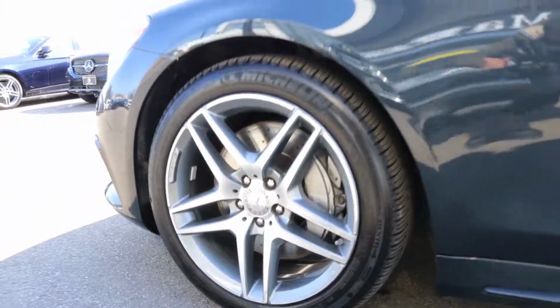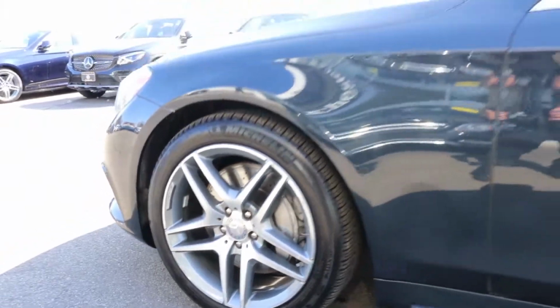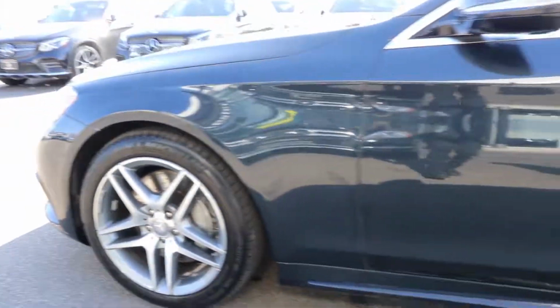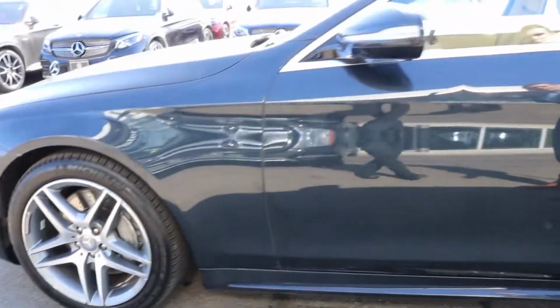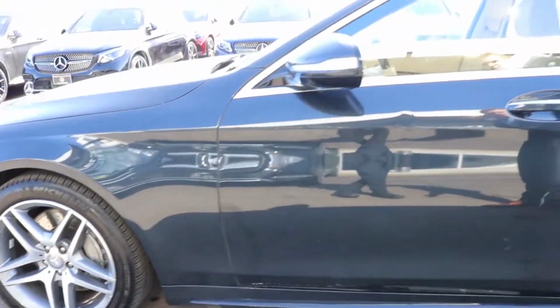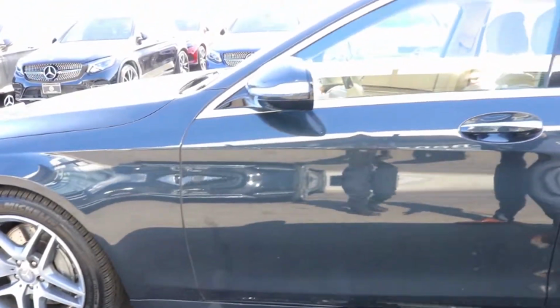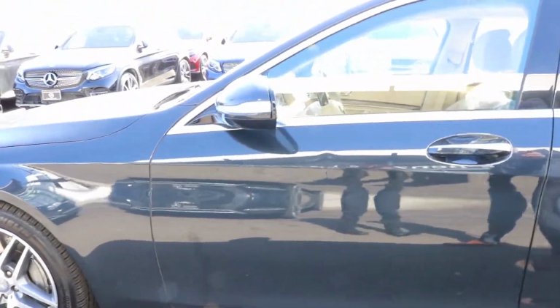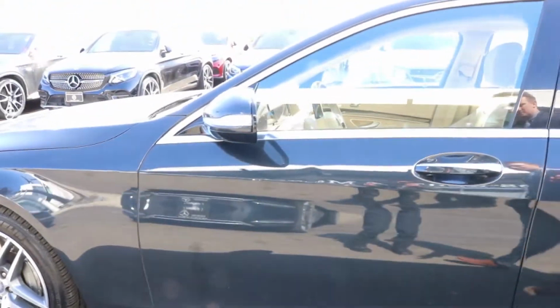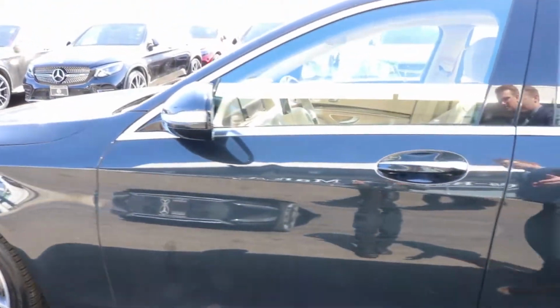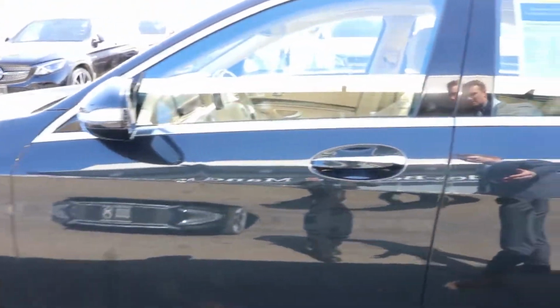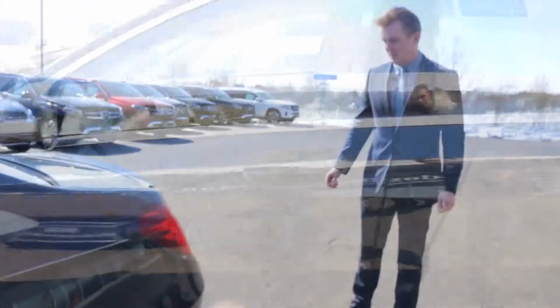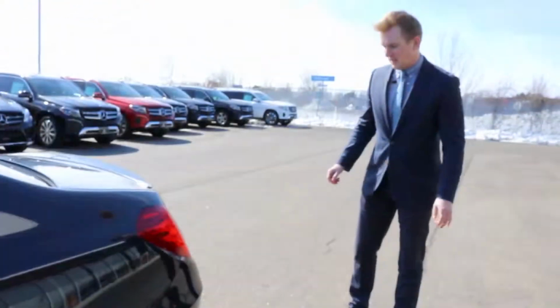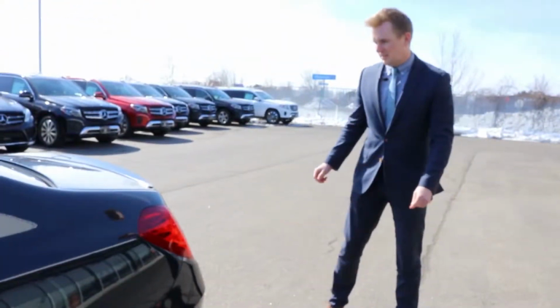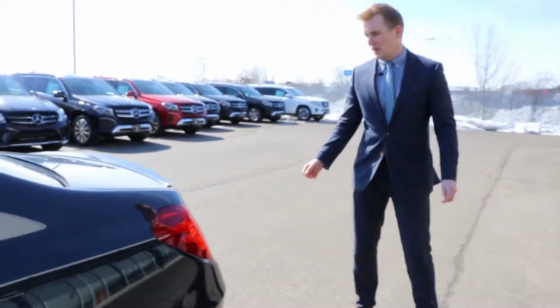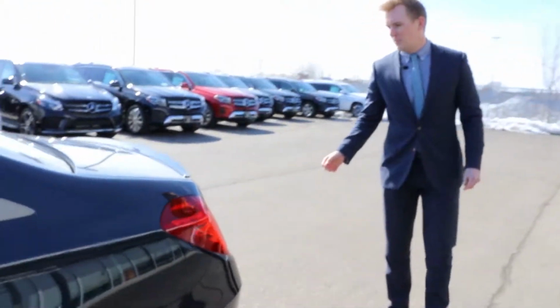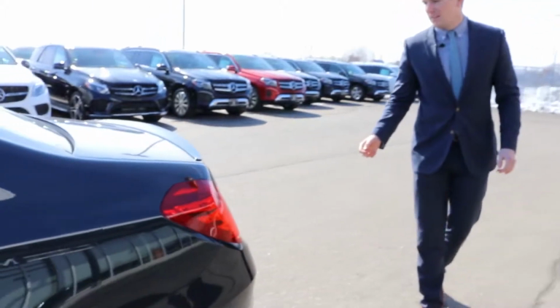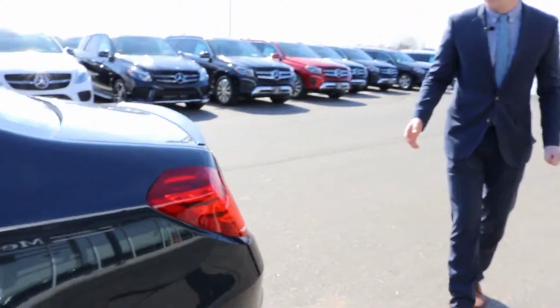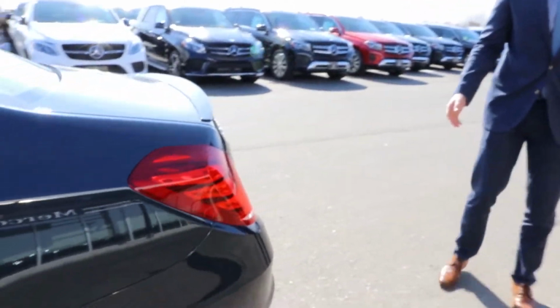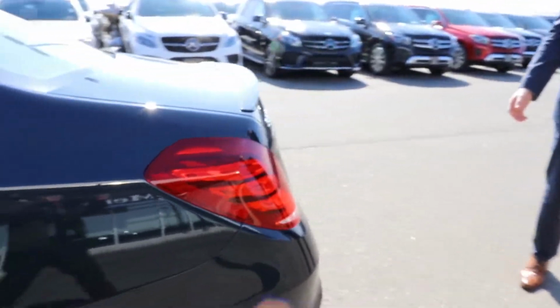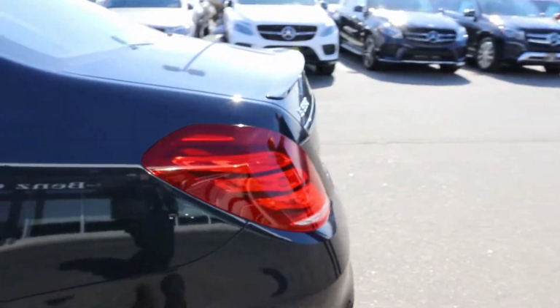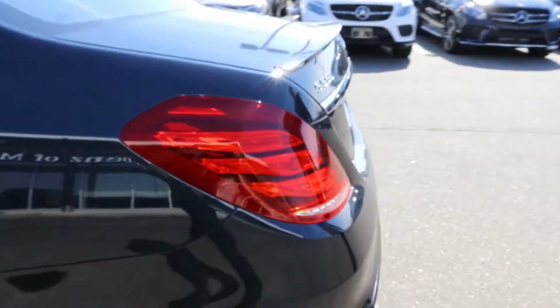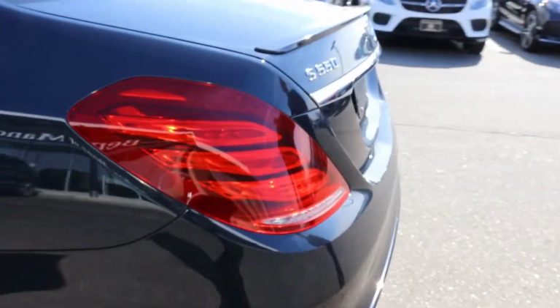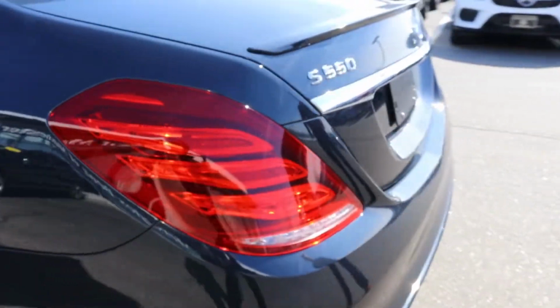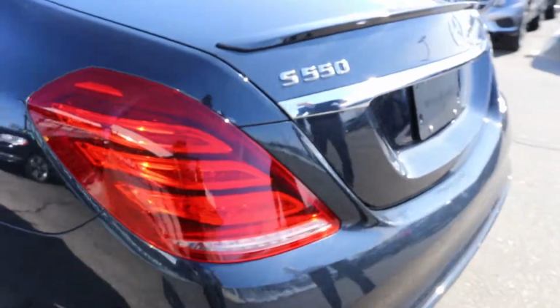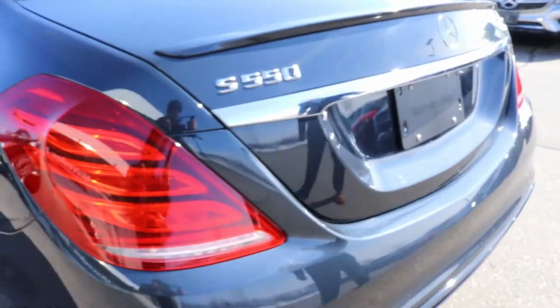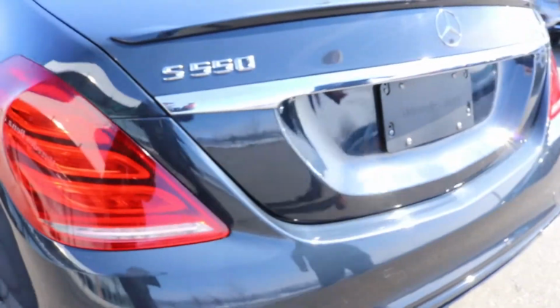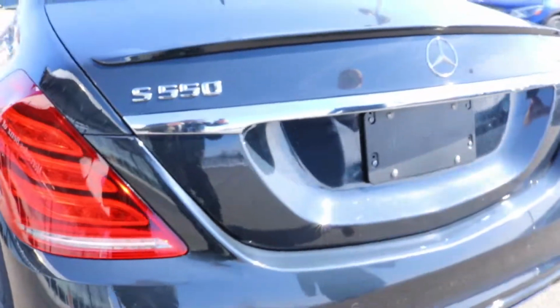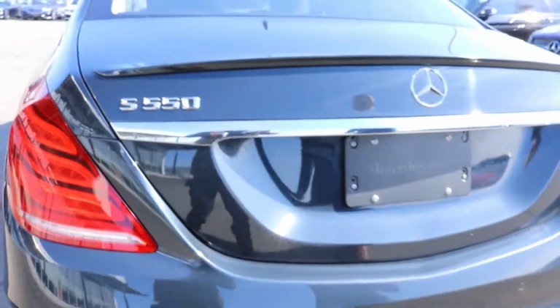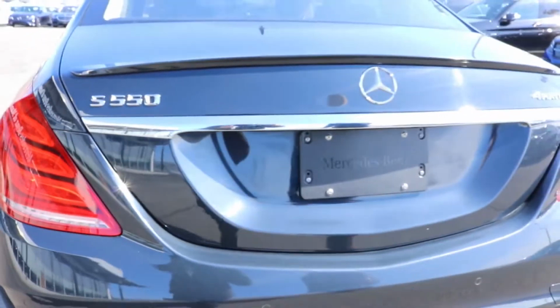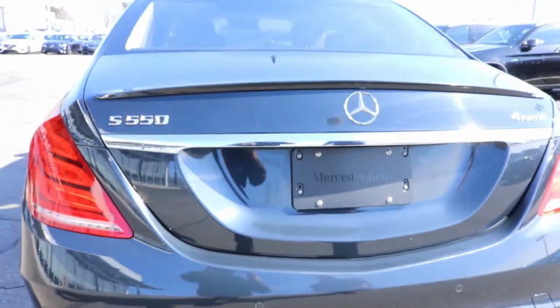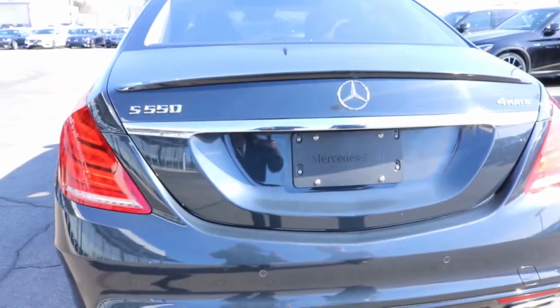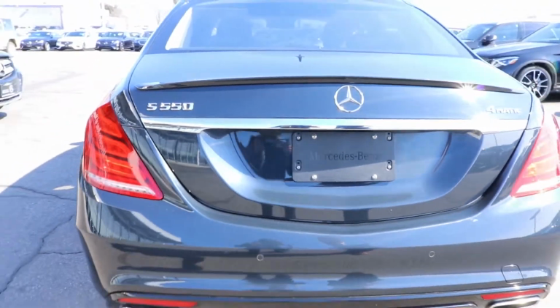This vehicle is also equipped with Keyless Go. And coming around to the back, you'll see it's going to look very similar to the vehicle that you recently purchased.